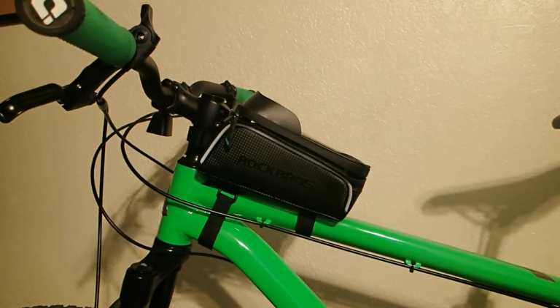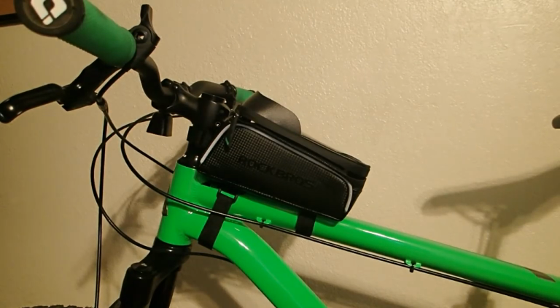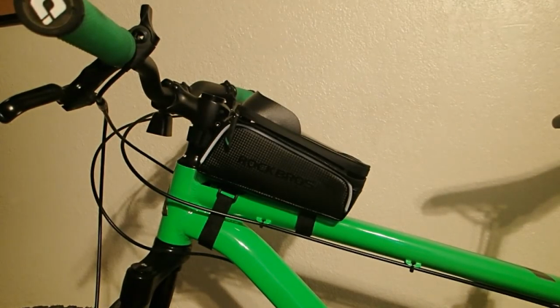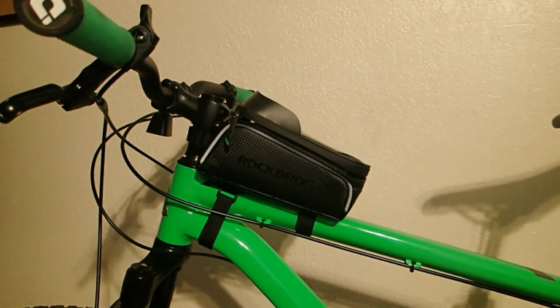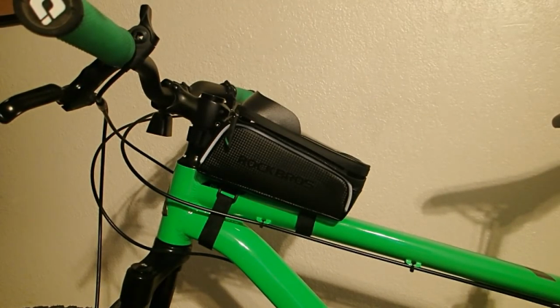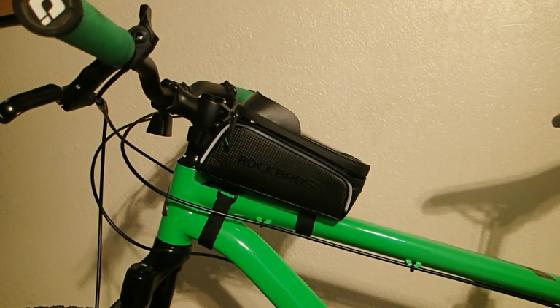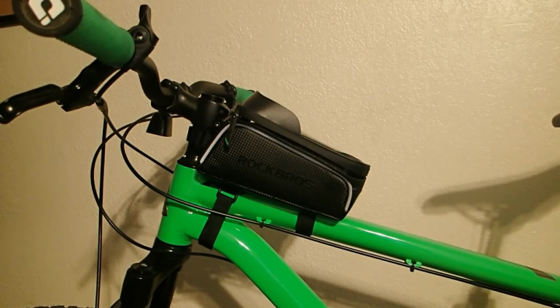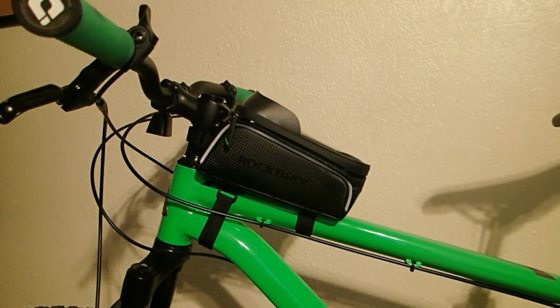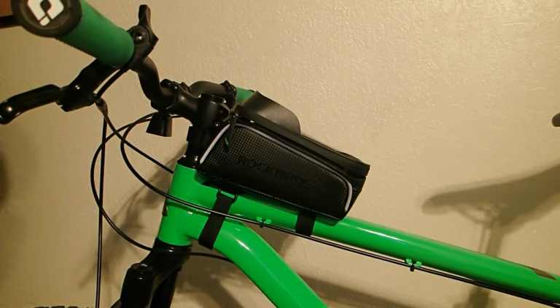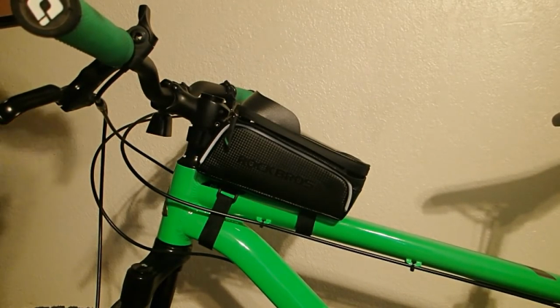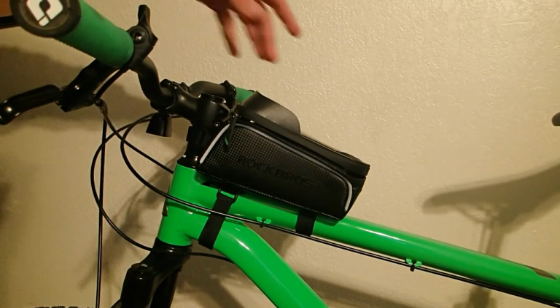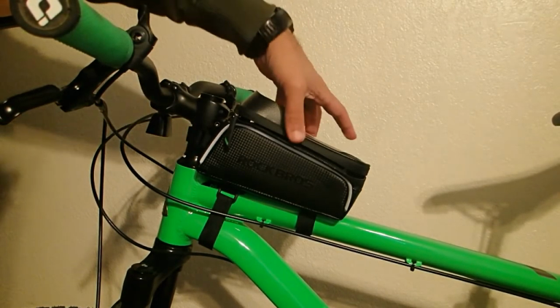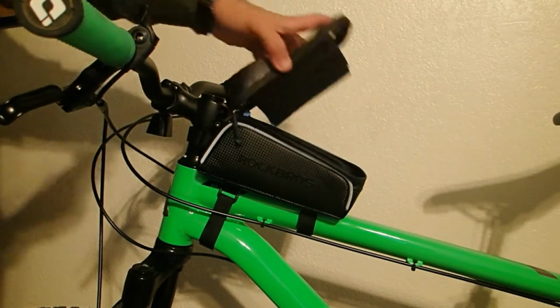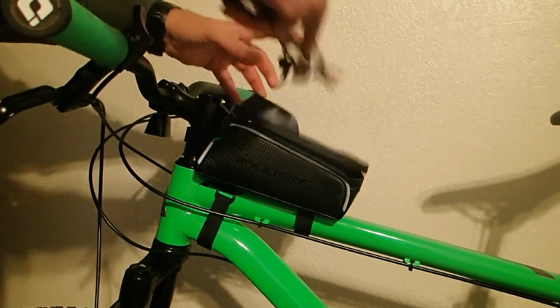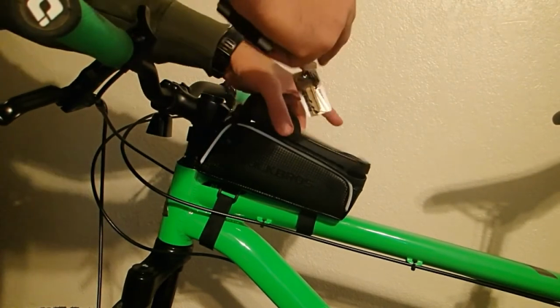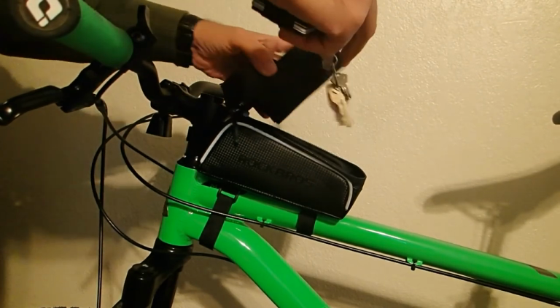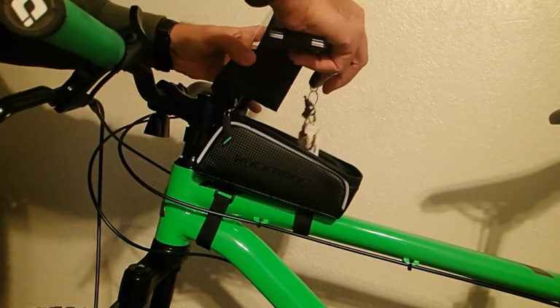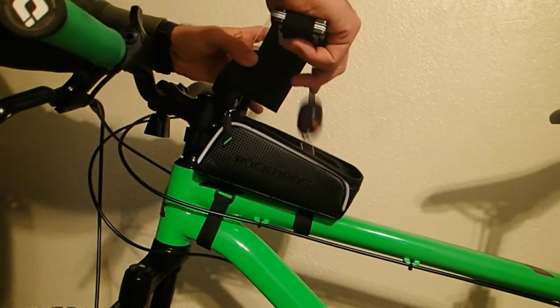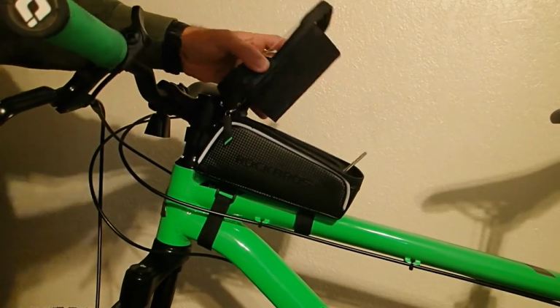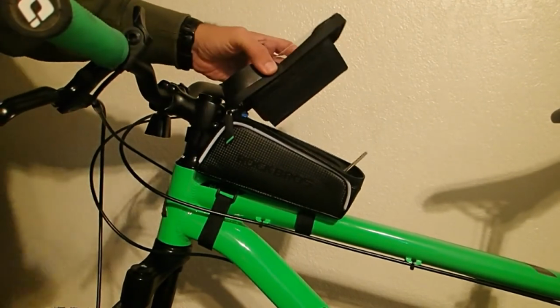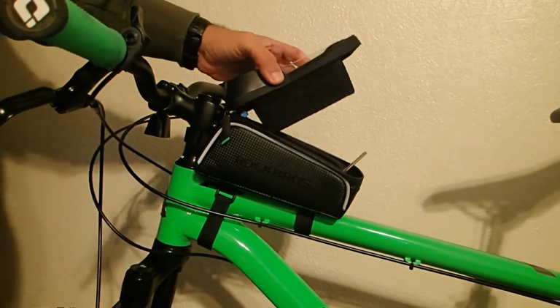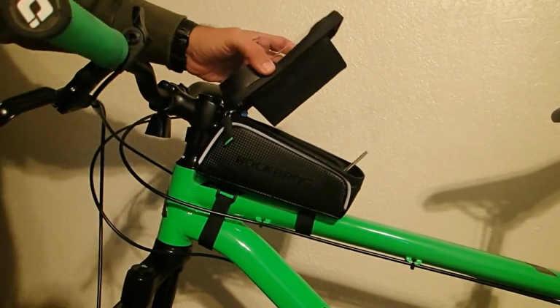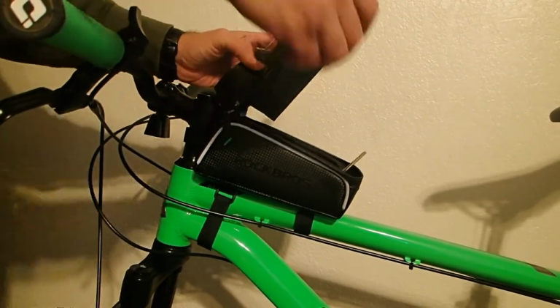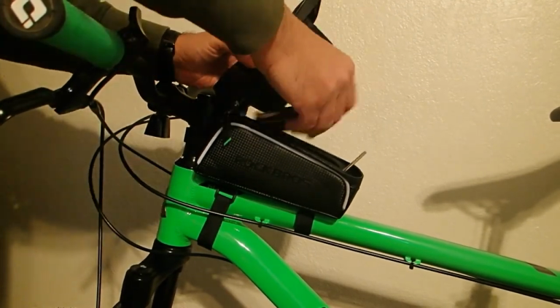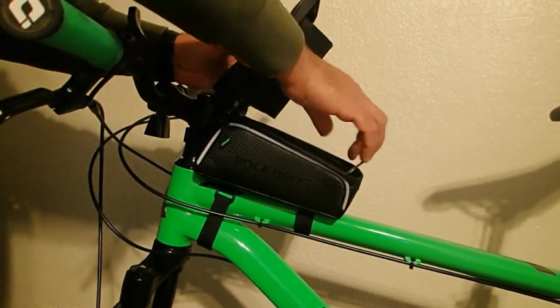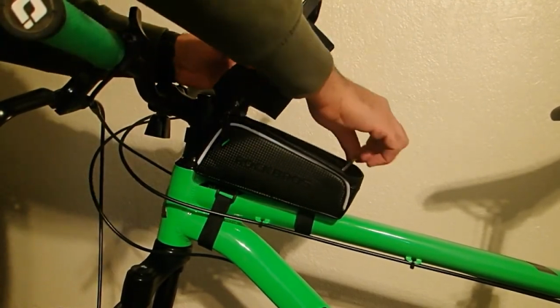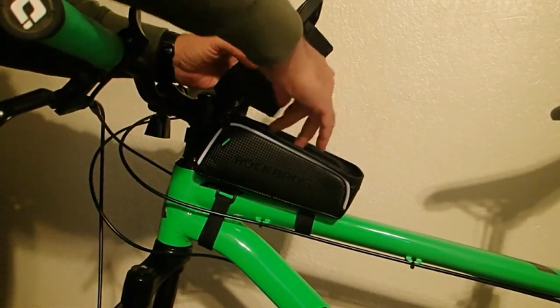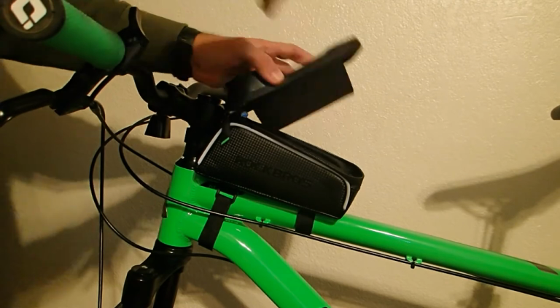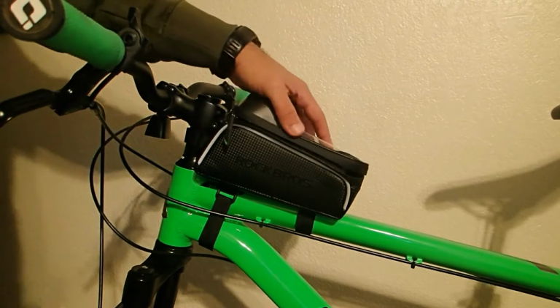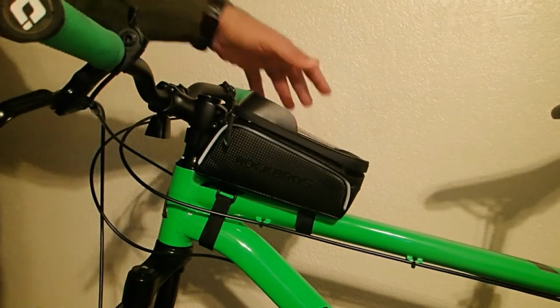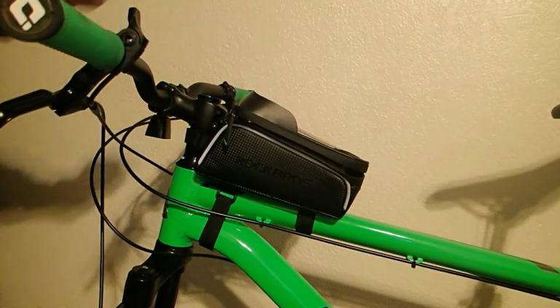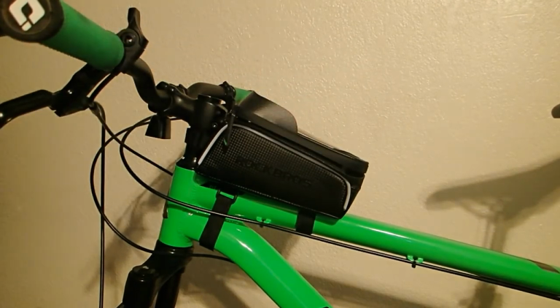This bag is great because it provides plenty of storage for your keys, wallet, and even another phone or any other audio device that you use to listen to music while riding your bike.